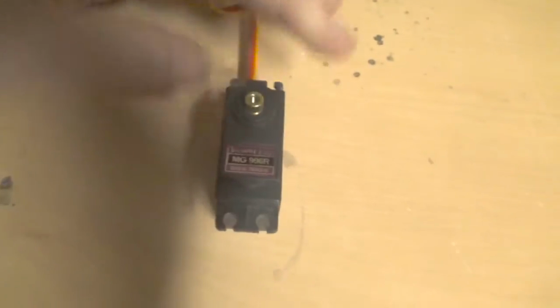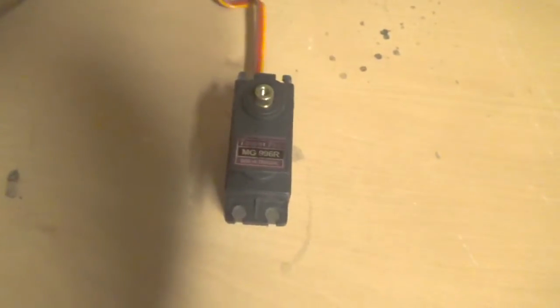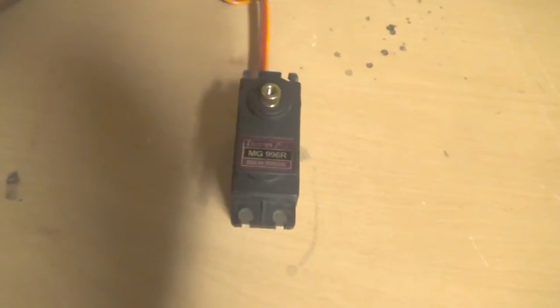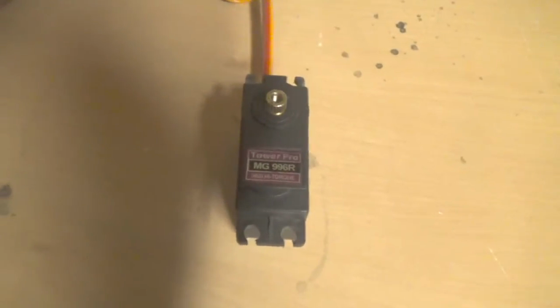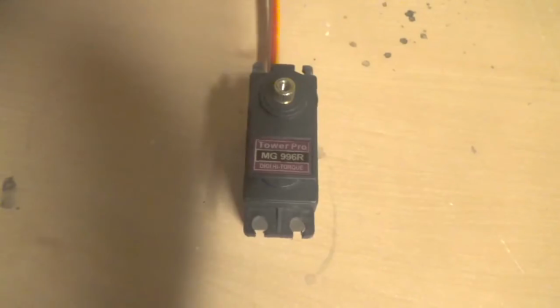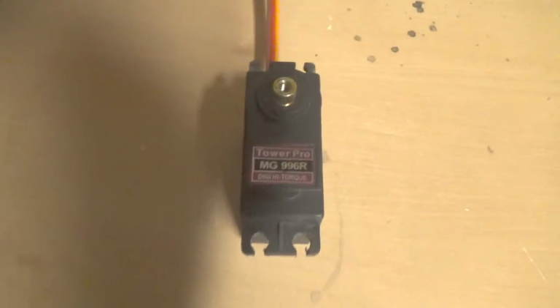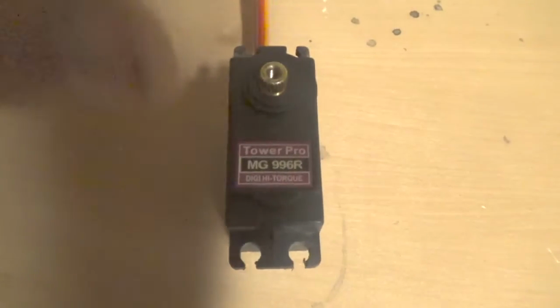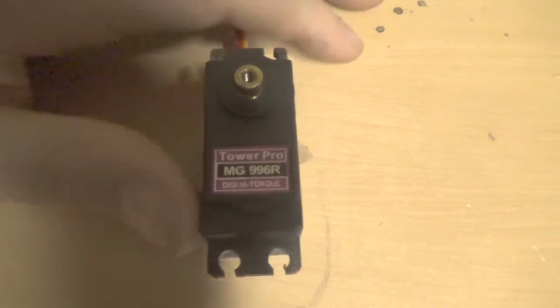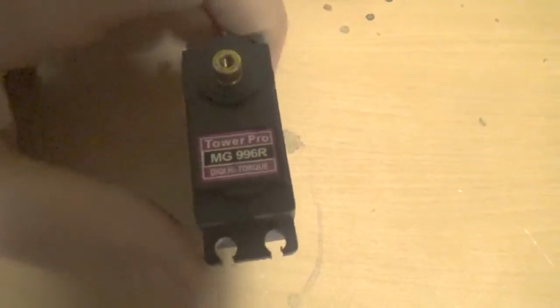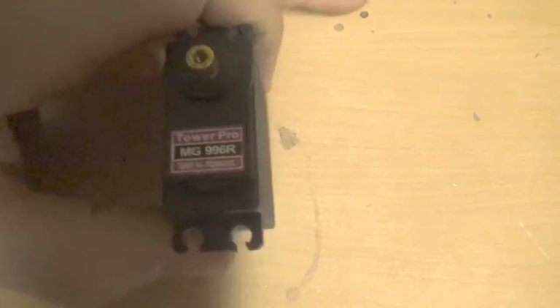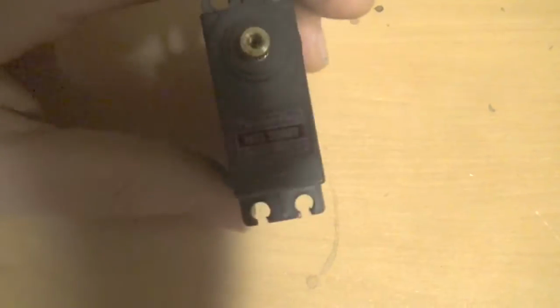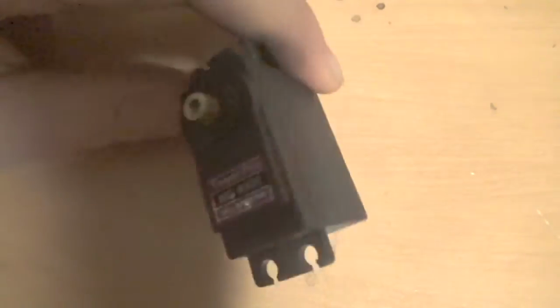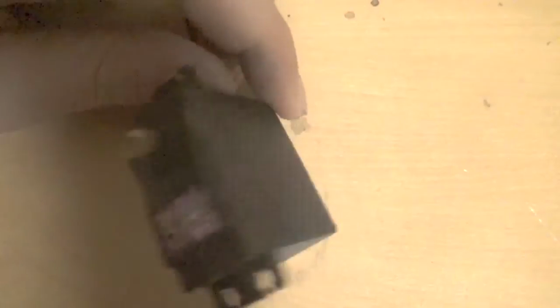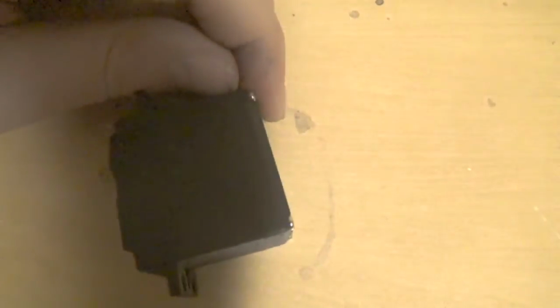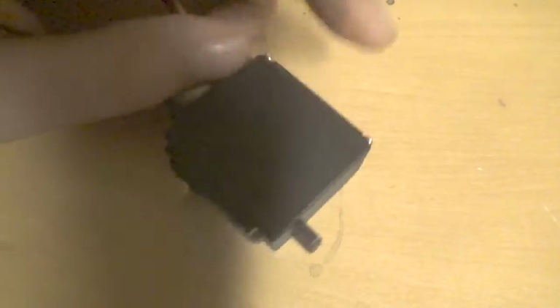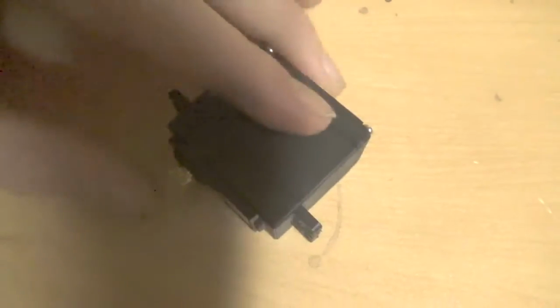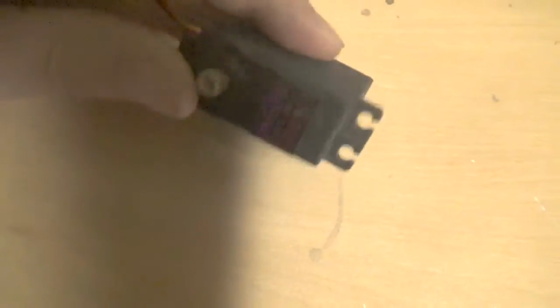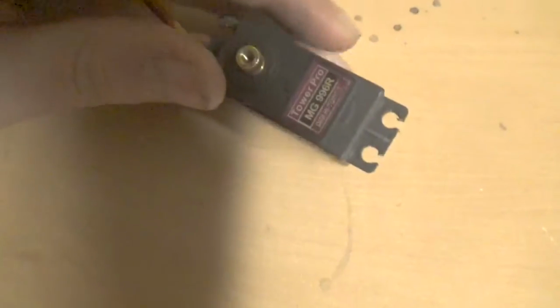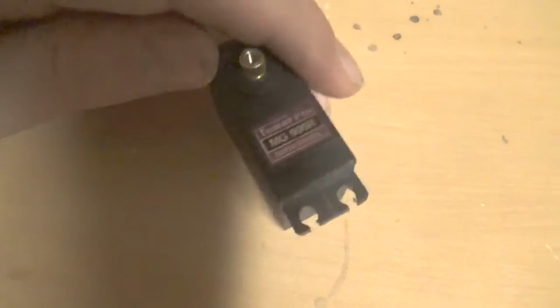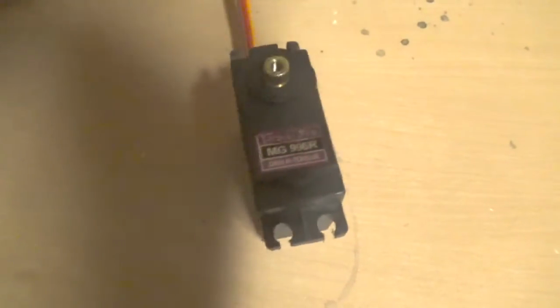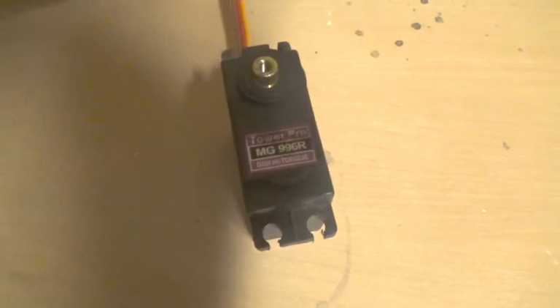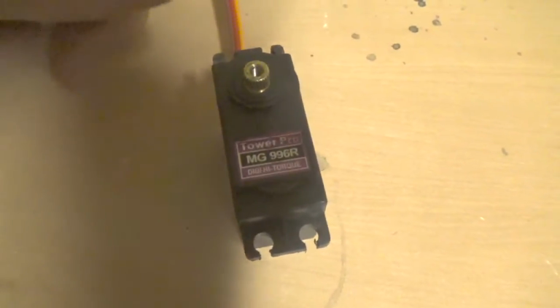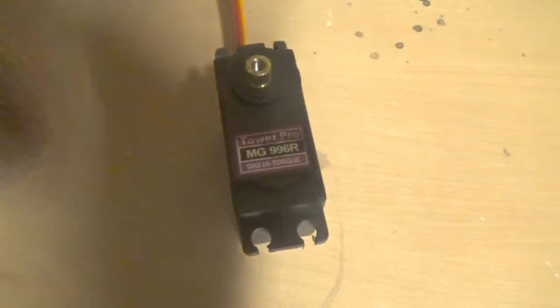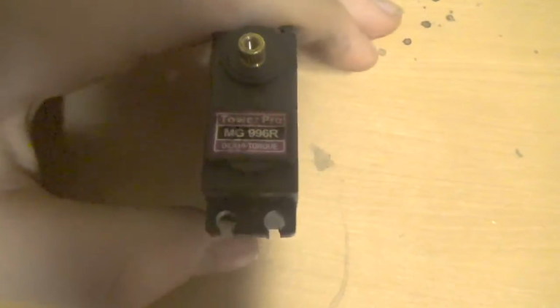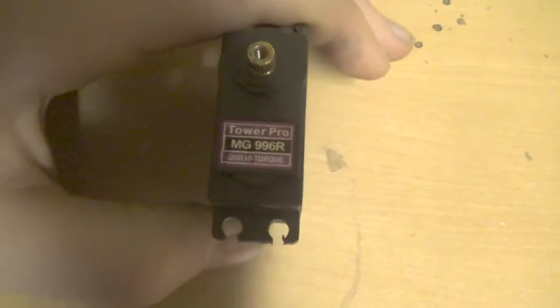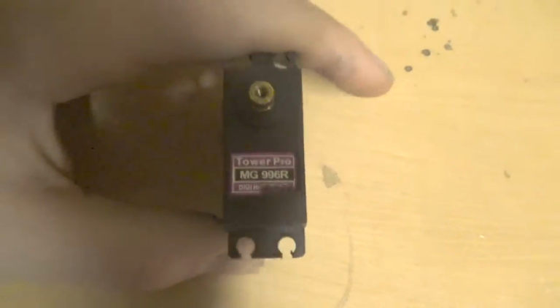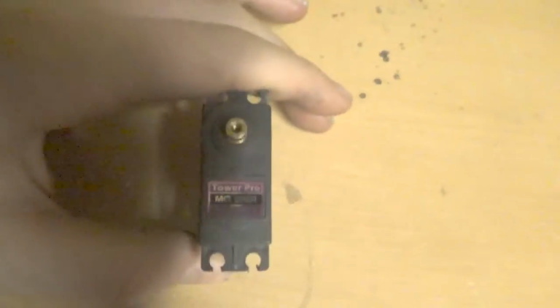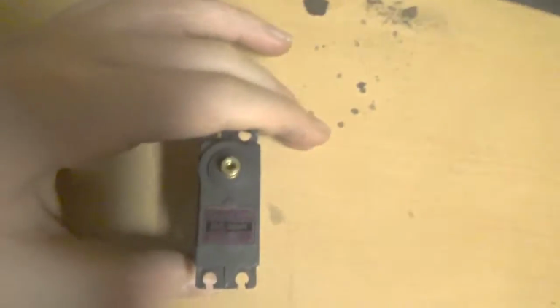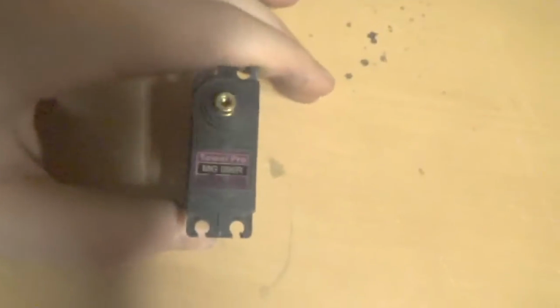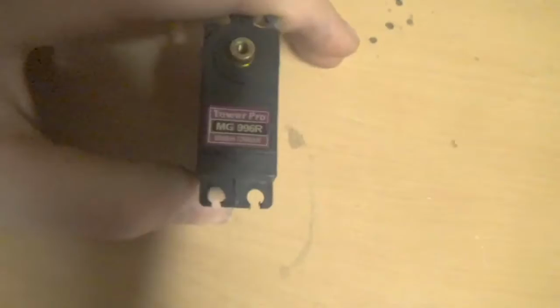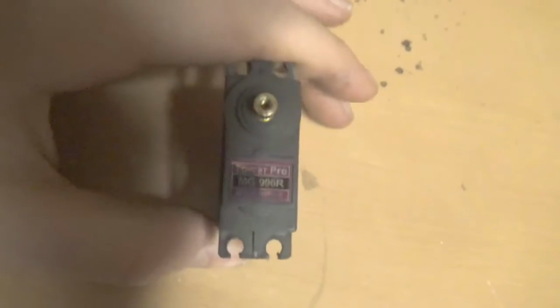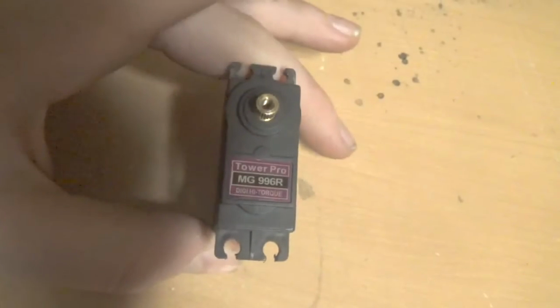Four and a half dollars, I mean, big deal. If it's not good, it's not good. If it is good, then yeah, I get a good deal. And truthfully, I am very impressed with the servo.